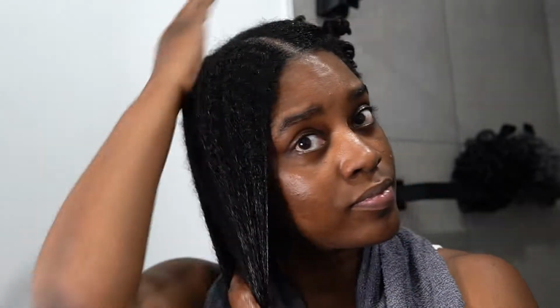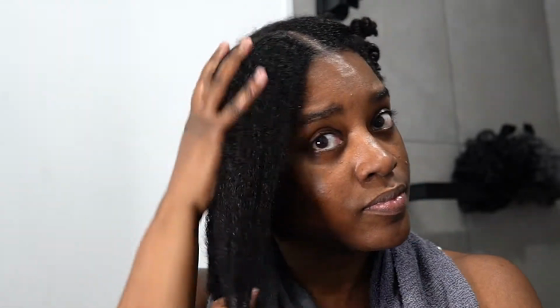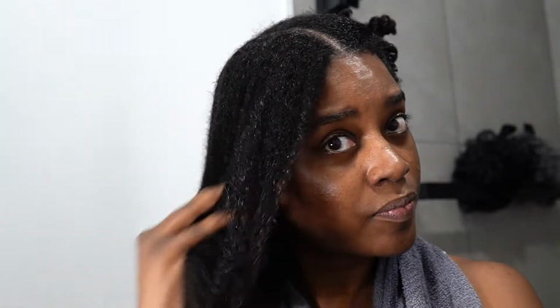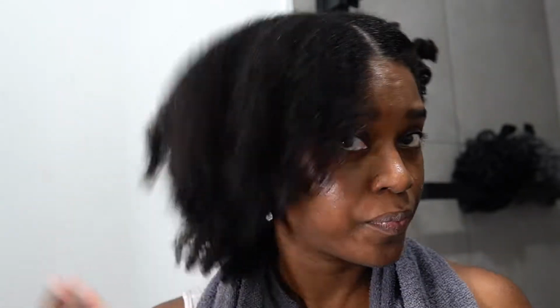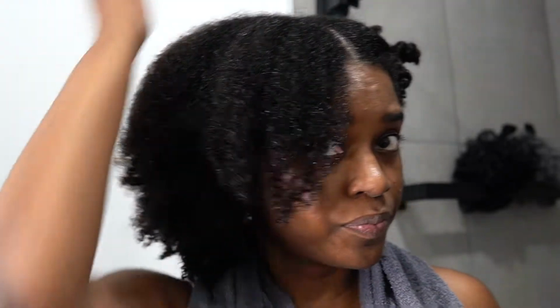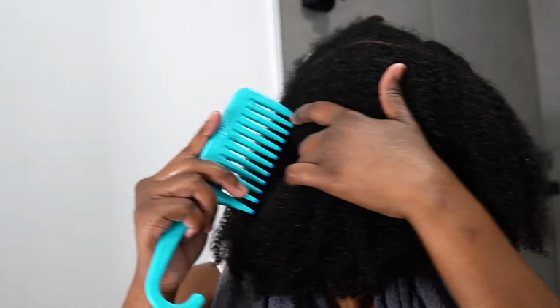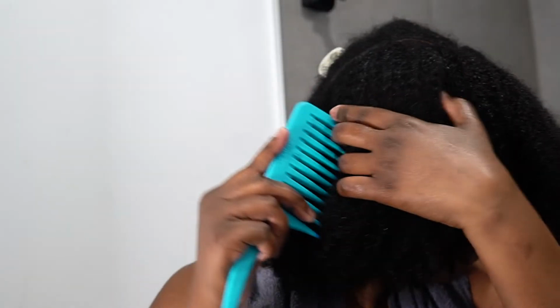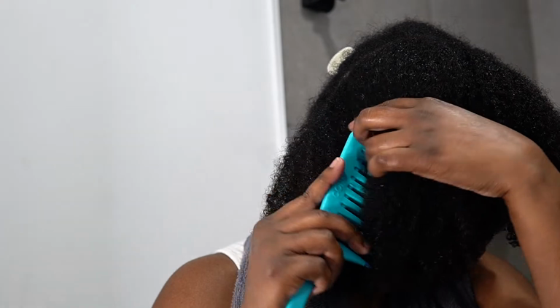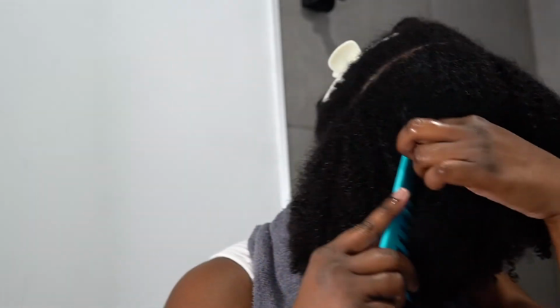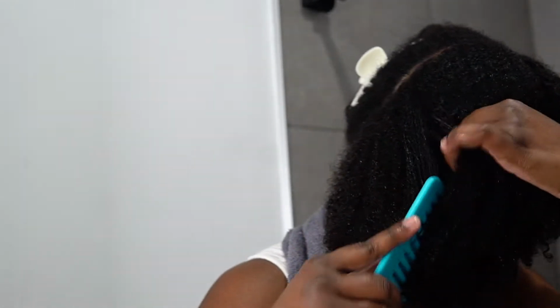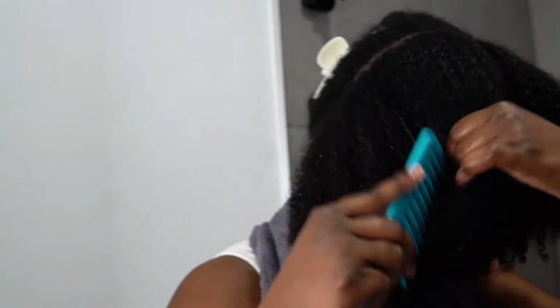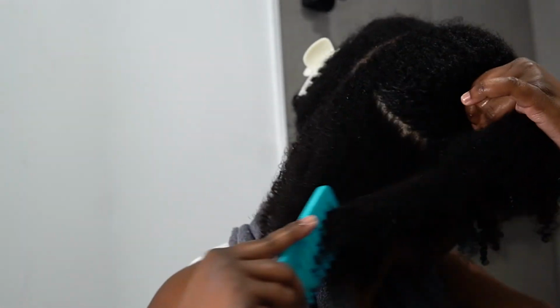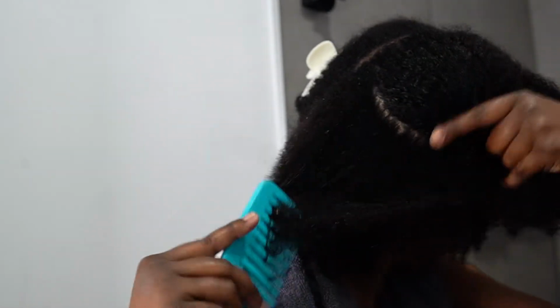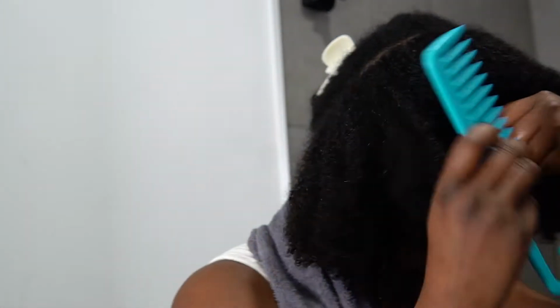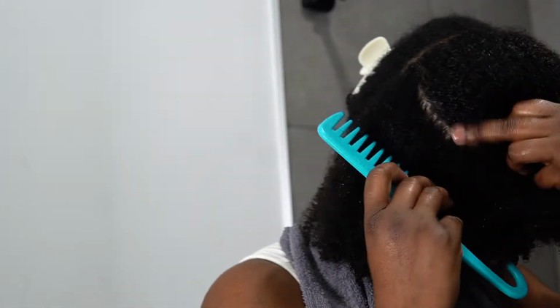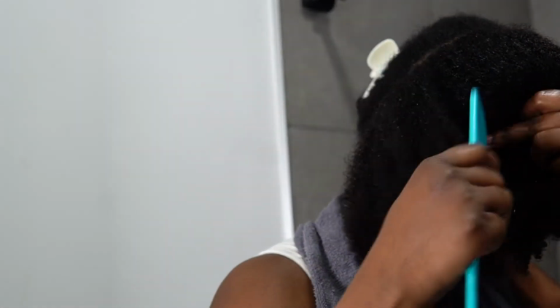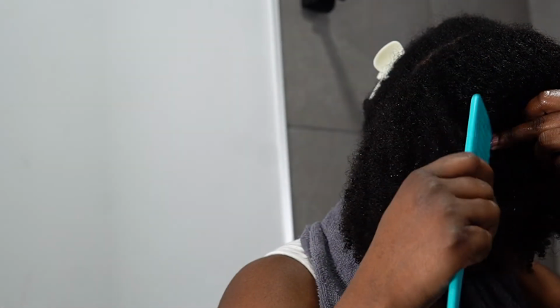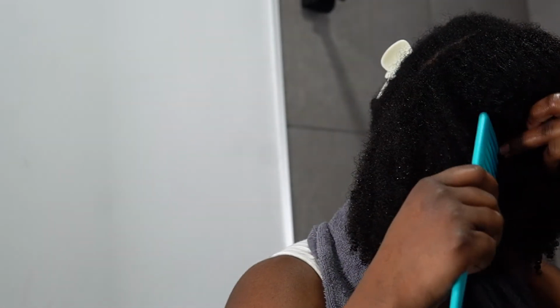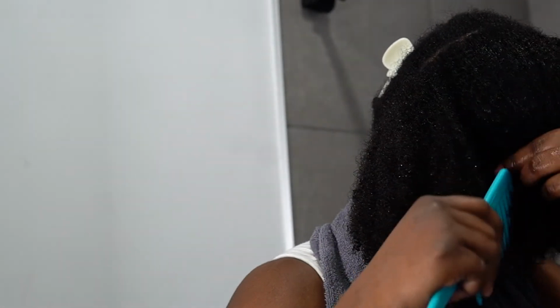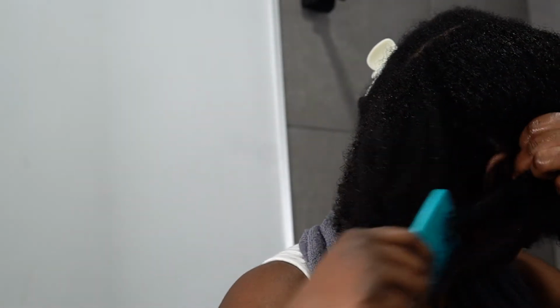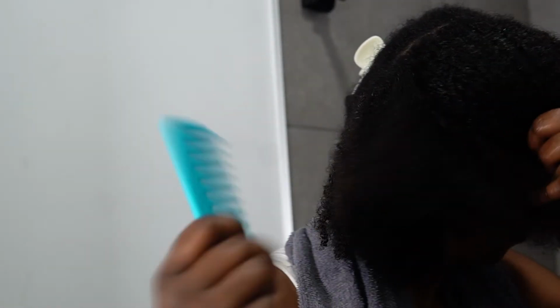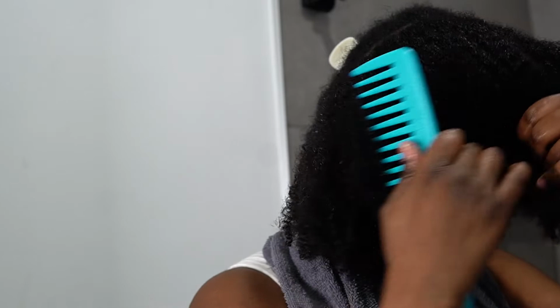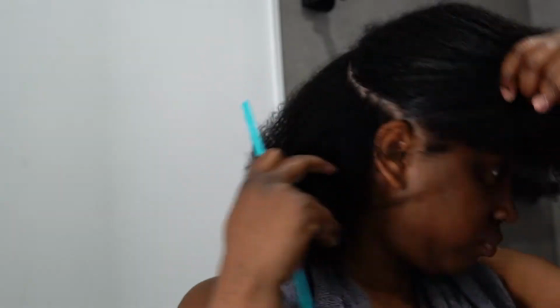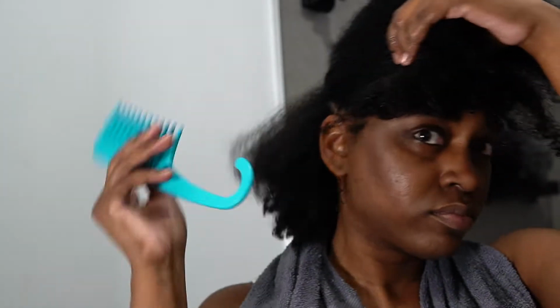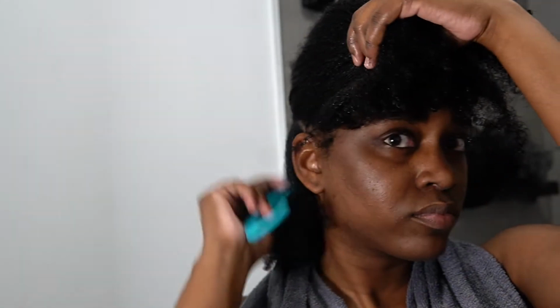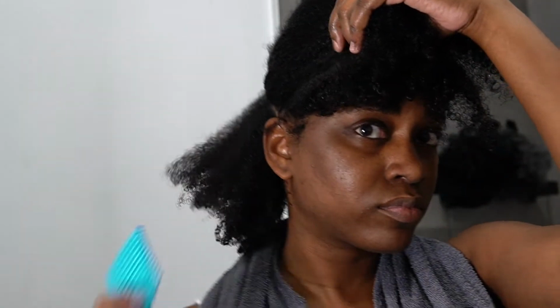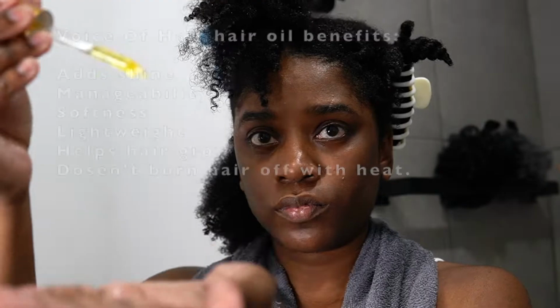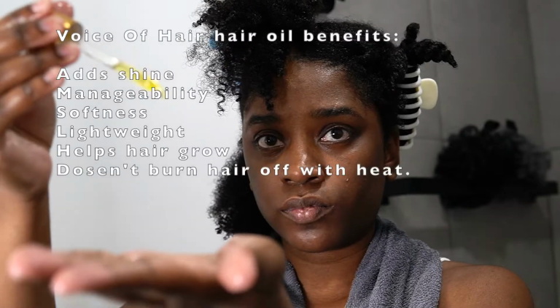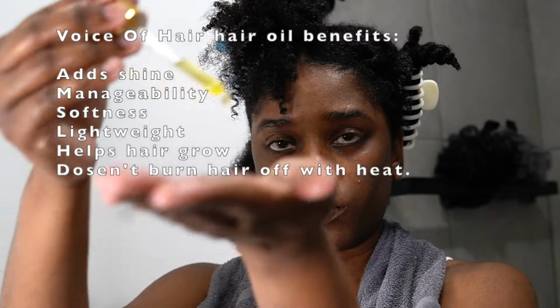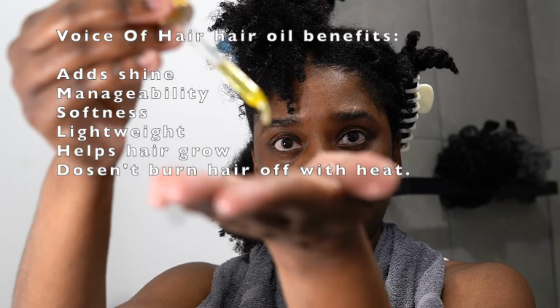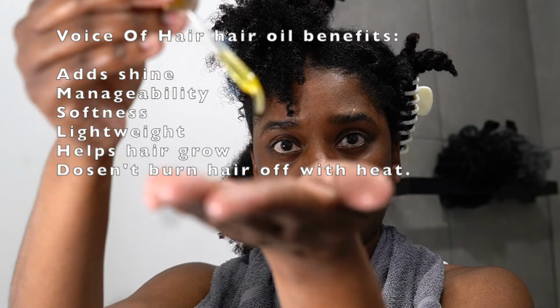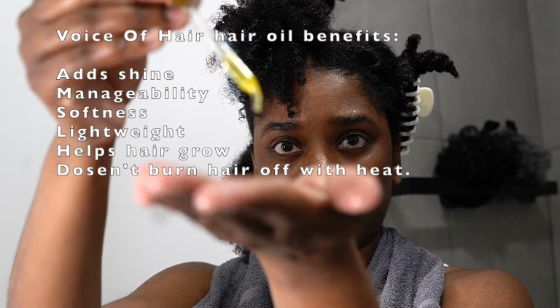After that I'm just going to section her off and then I'm going to go in with my oil, applying it in sections, really getting in between the crevices of my hair like I always always tell you guys.